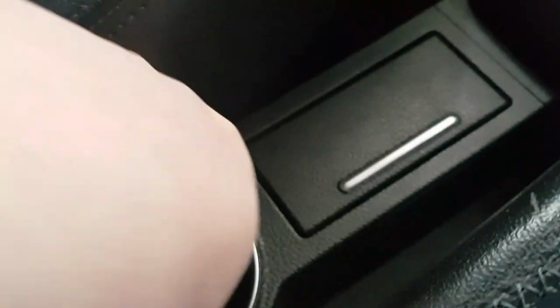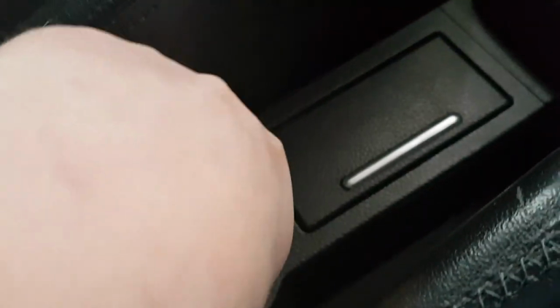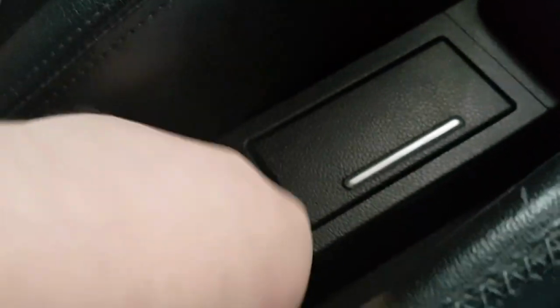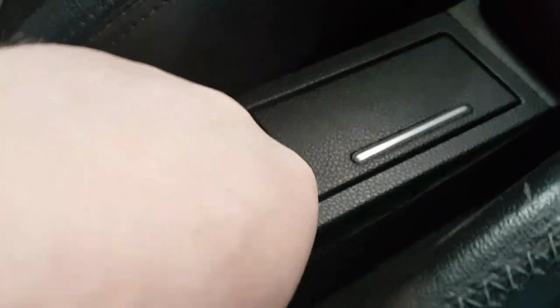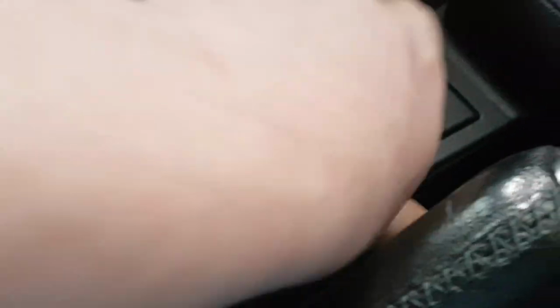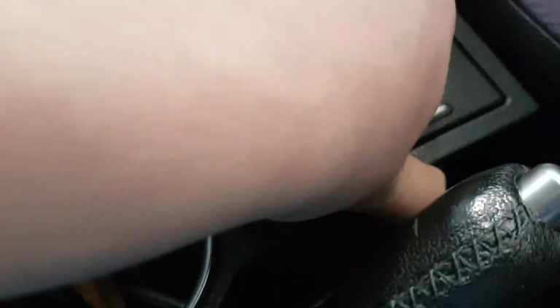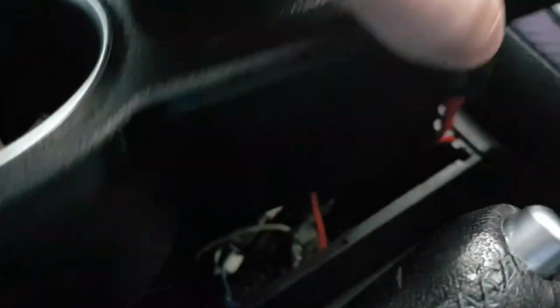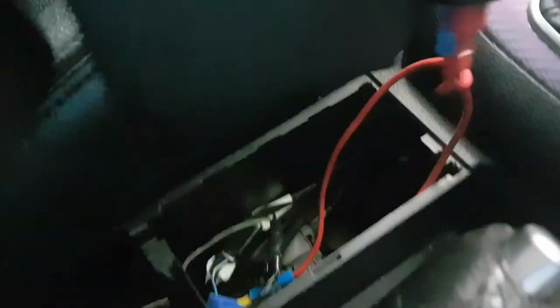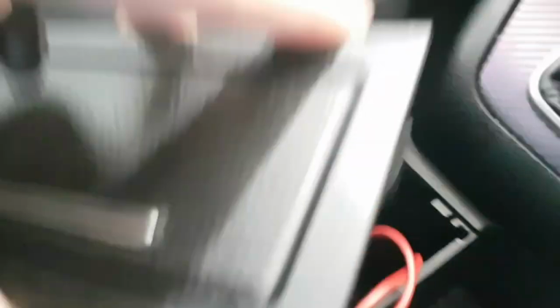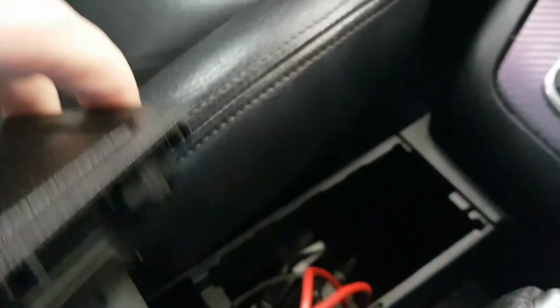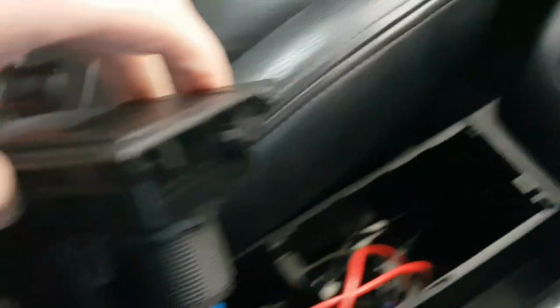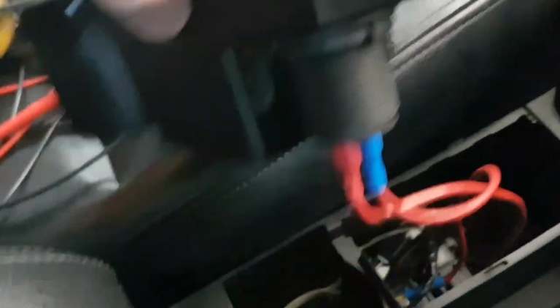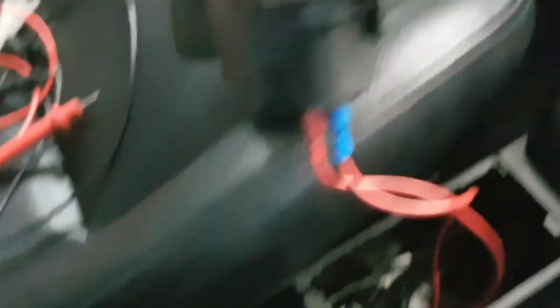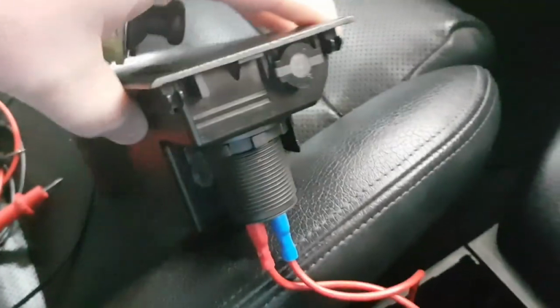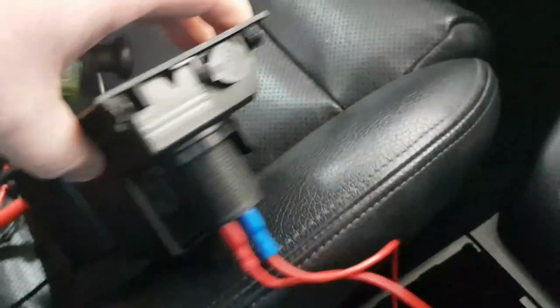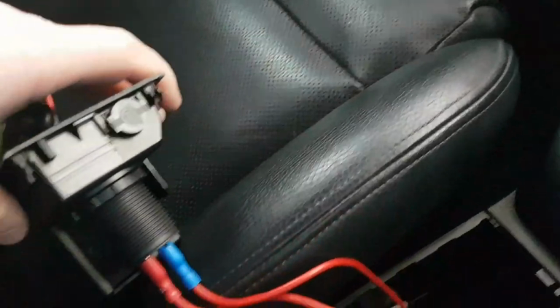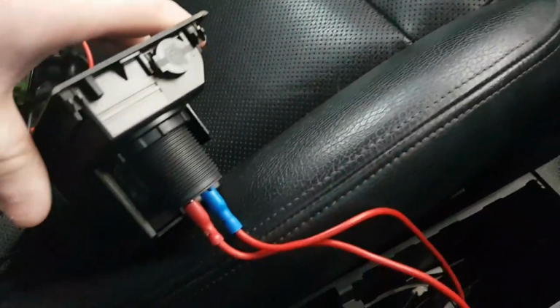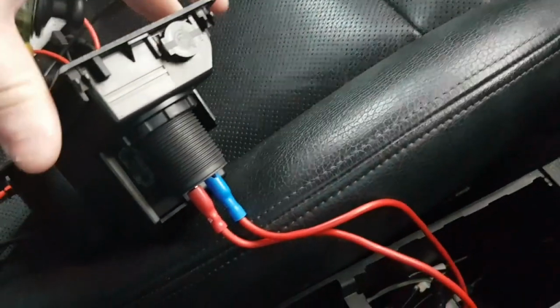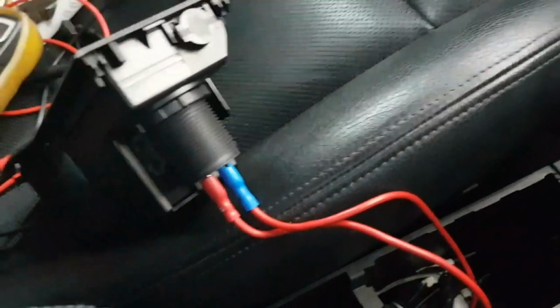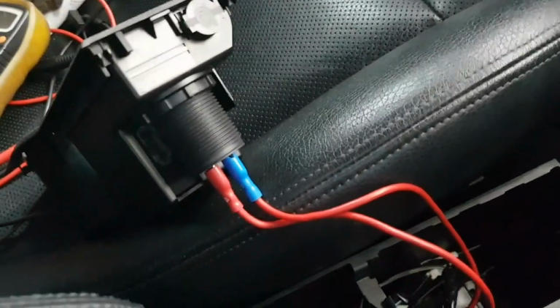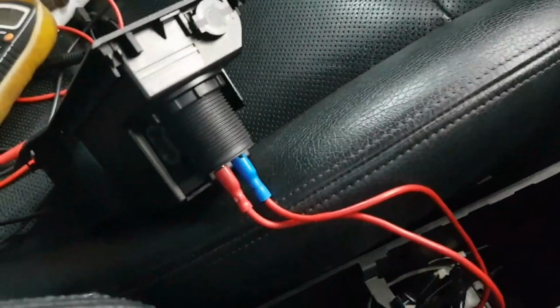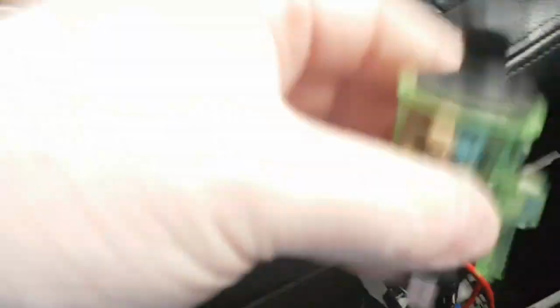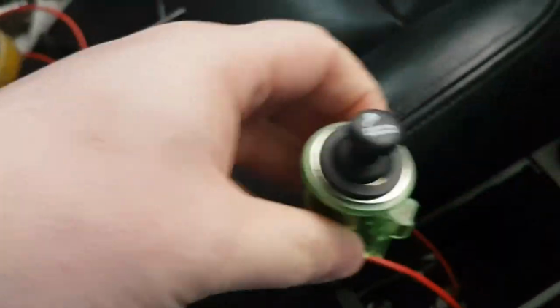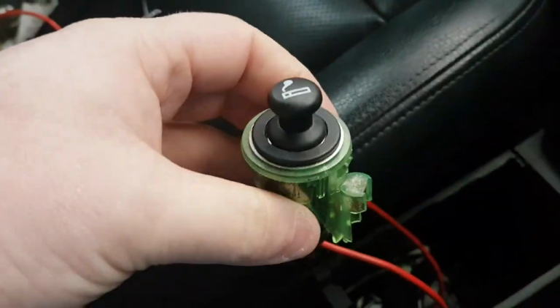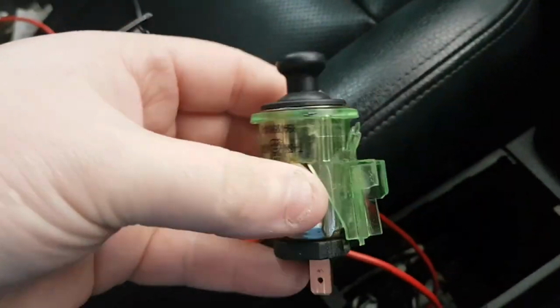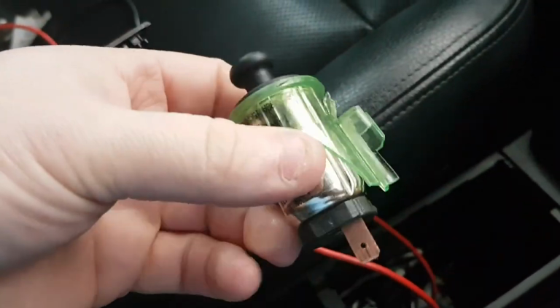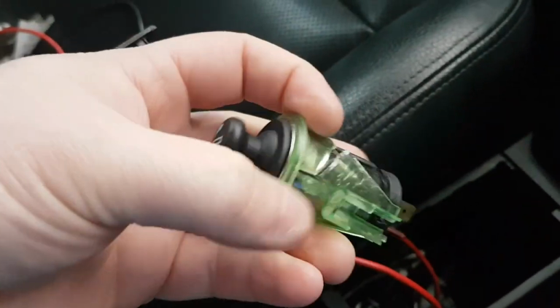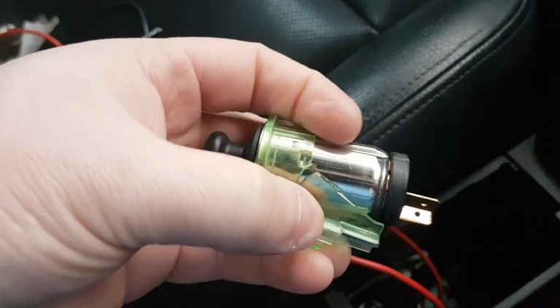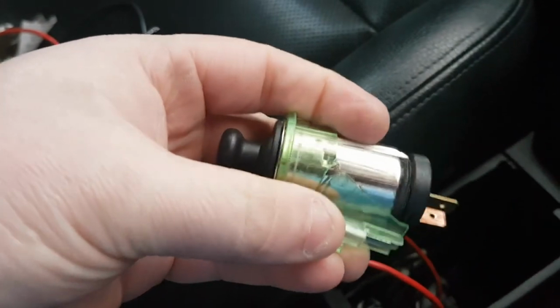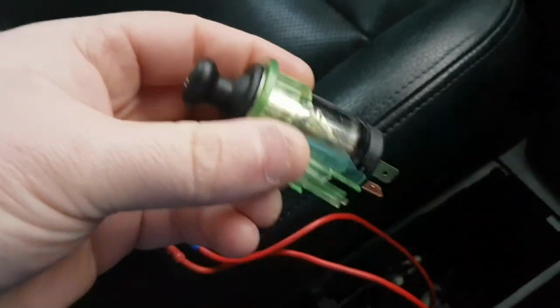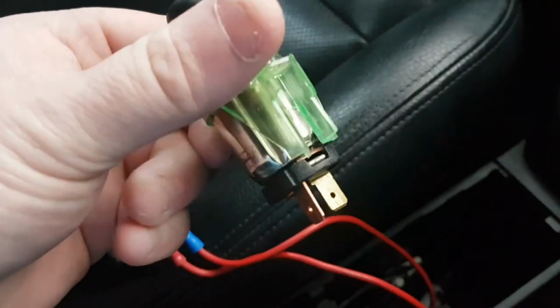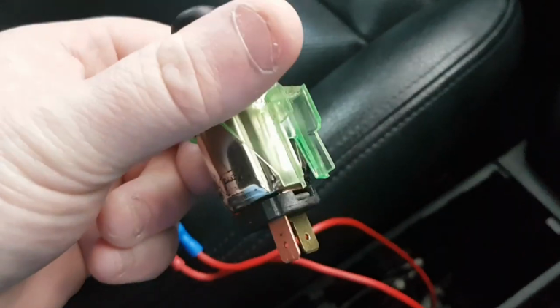All you do is you pop out the centre, like so, and sit it somewhere. You pull this part out, dismantle it, break it out — whichever way you want to get it out — but it will come out.